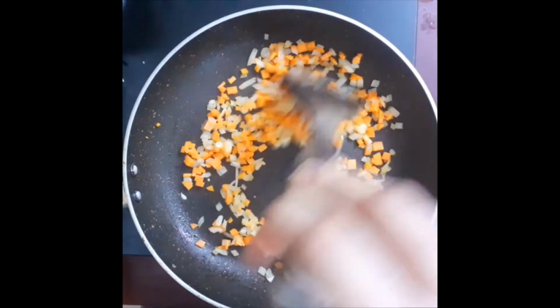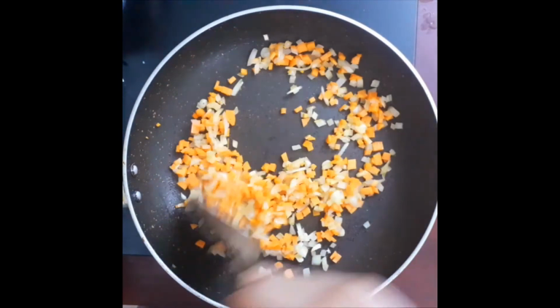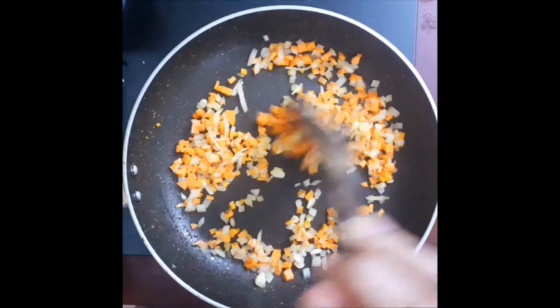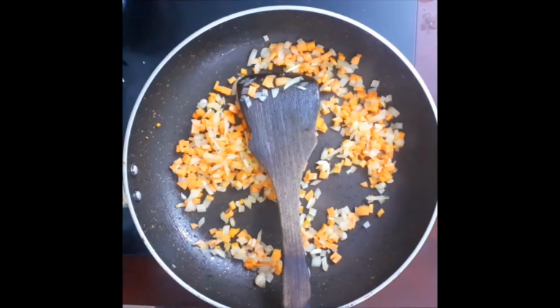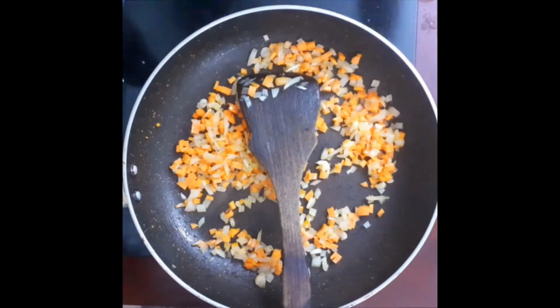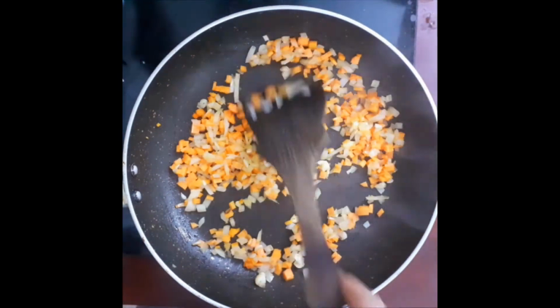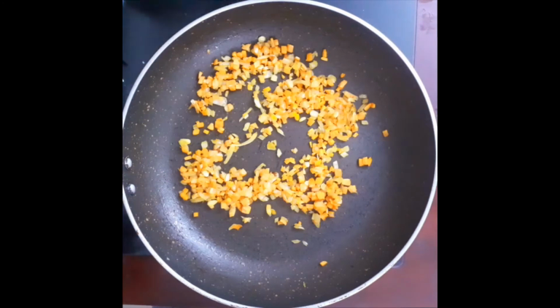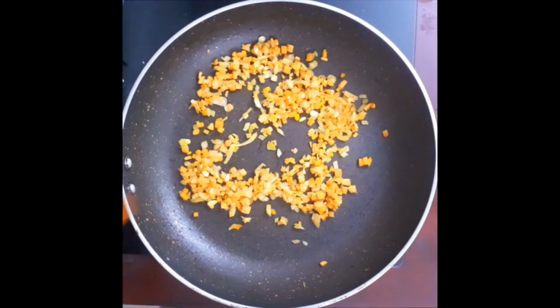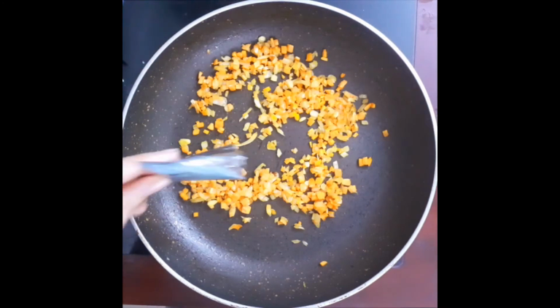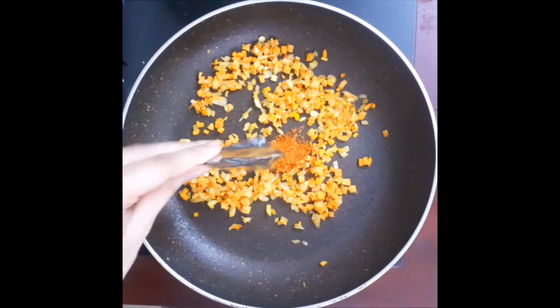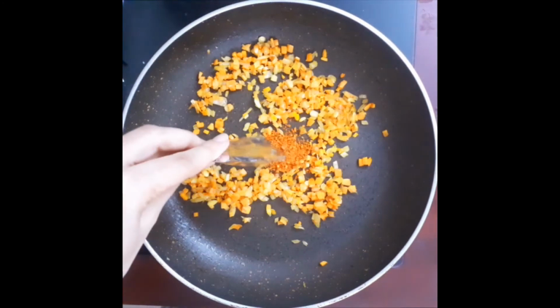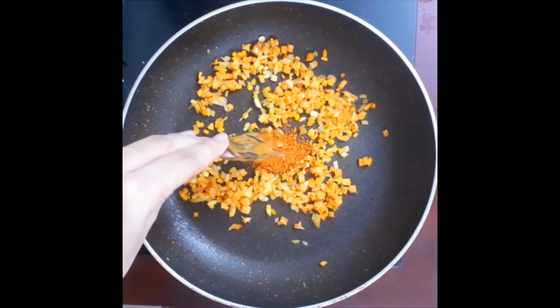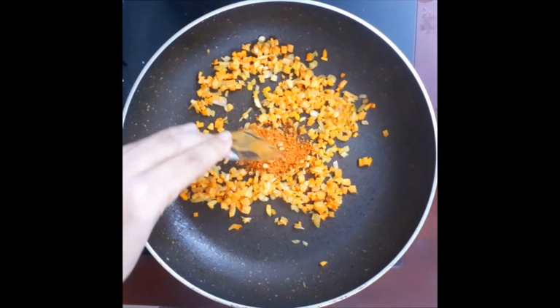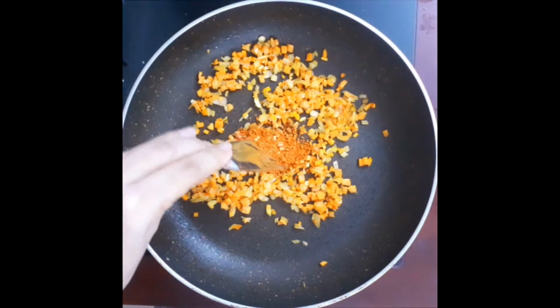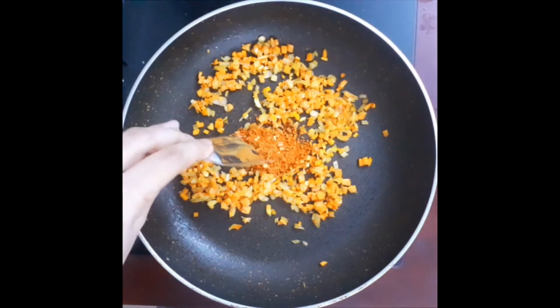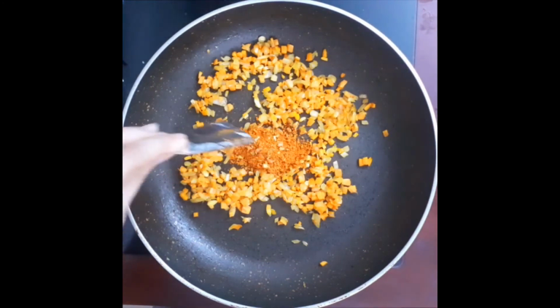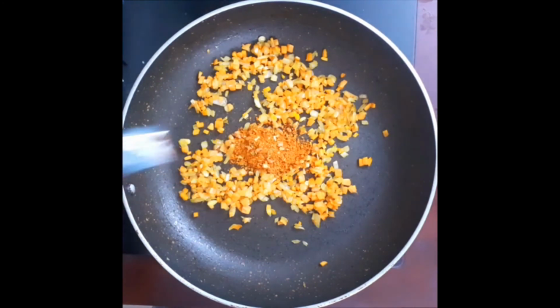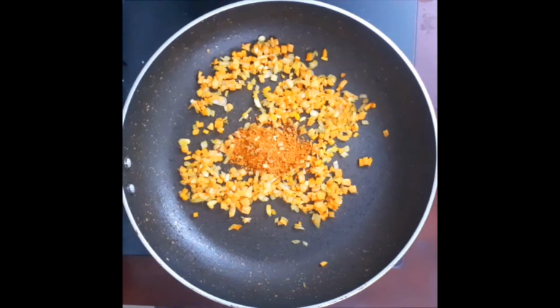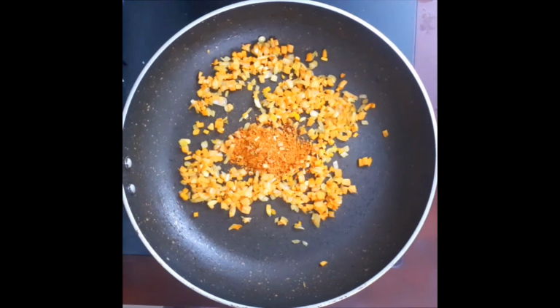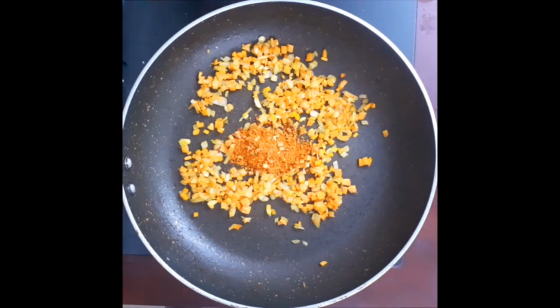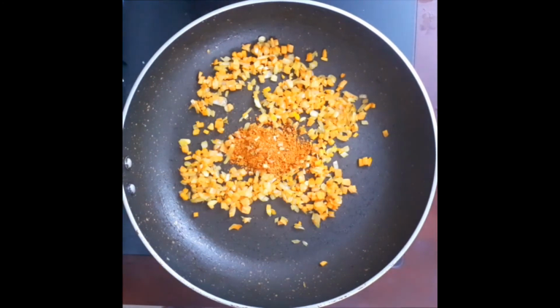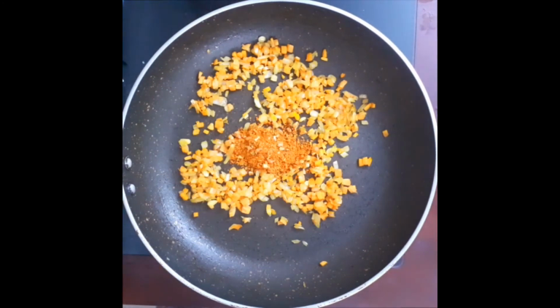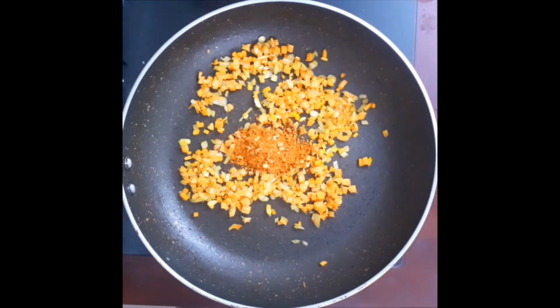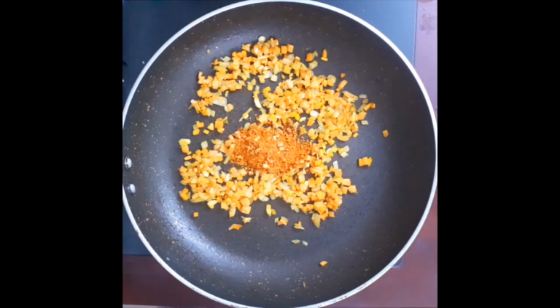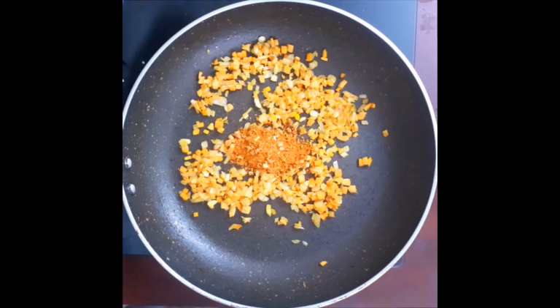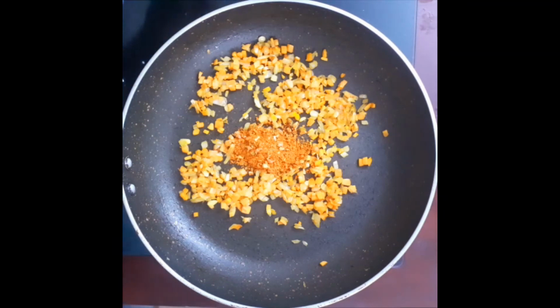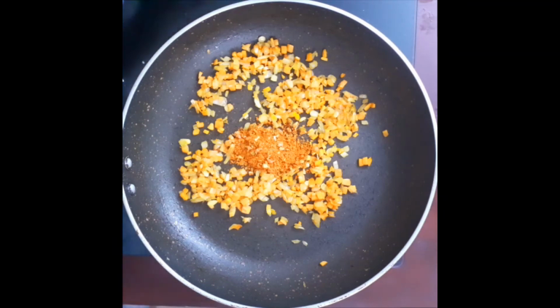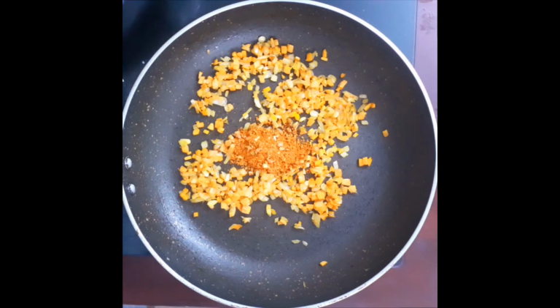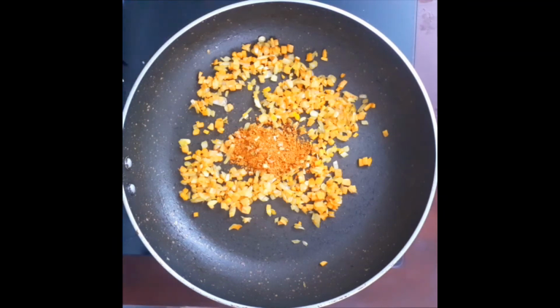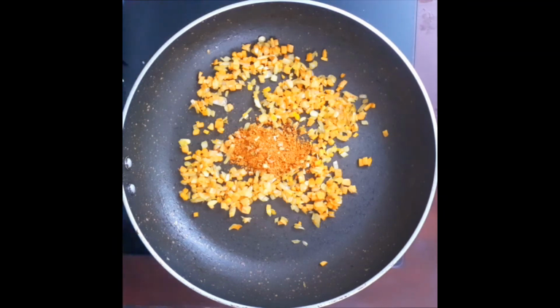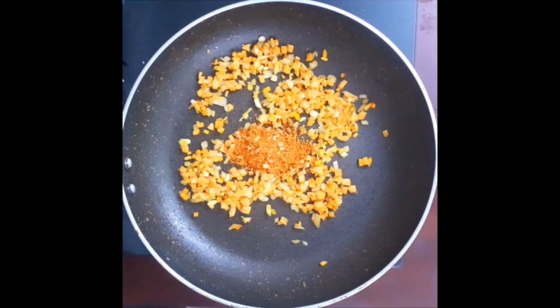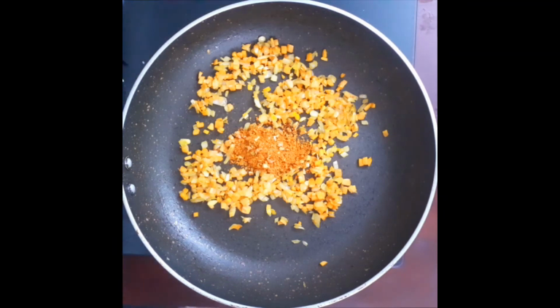Now we are going to cook the carrots. Let's add a taste maker — add 3 packets of noodles to taste maker.